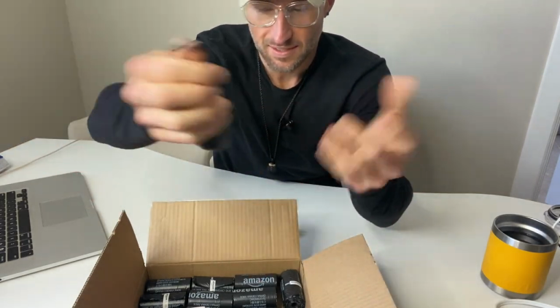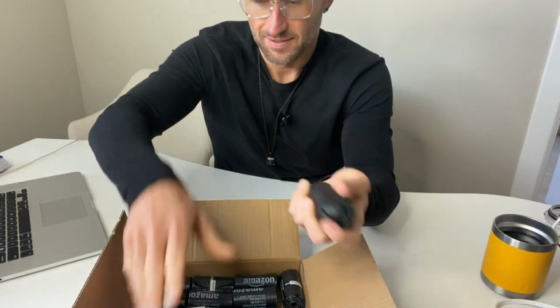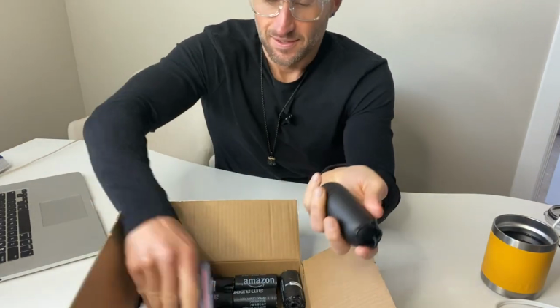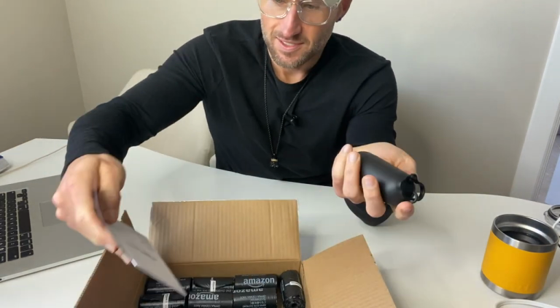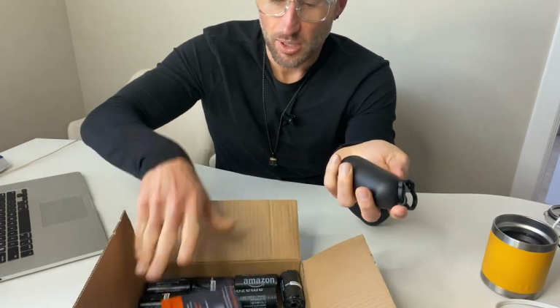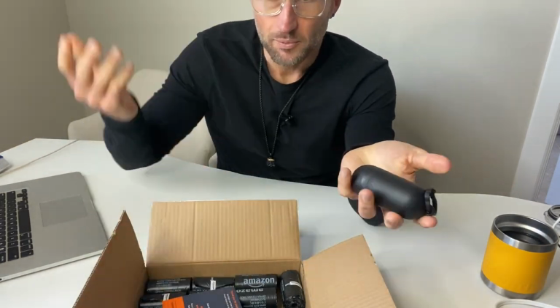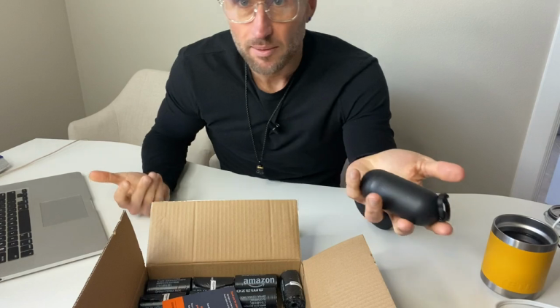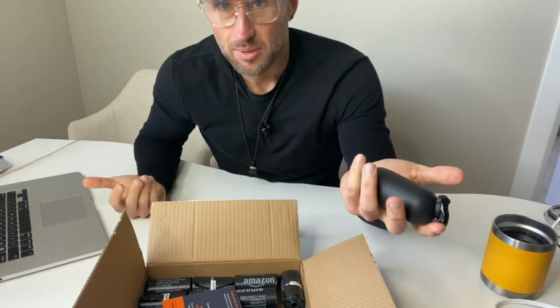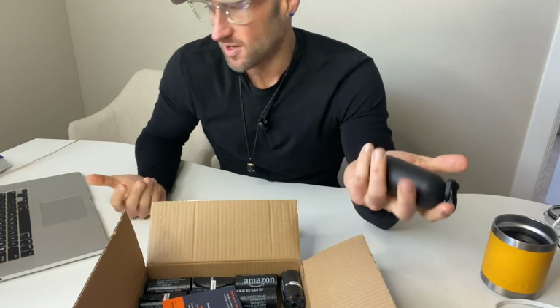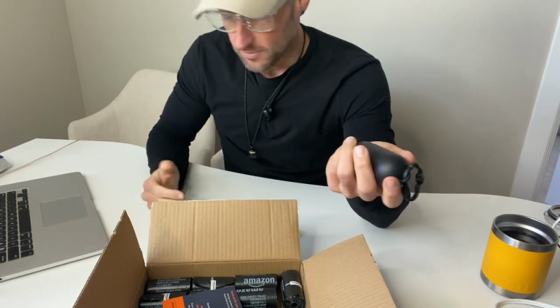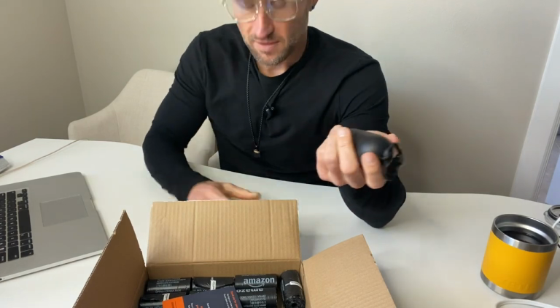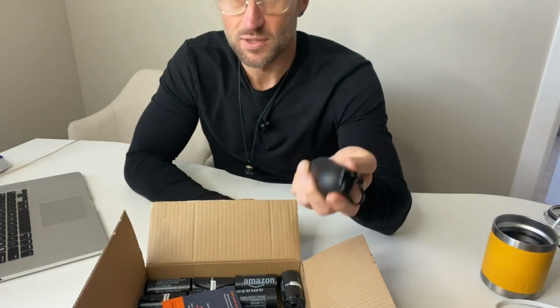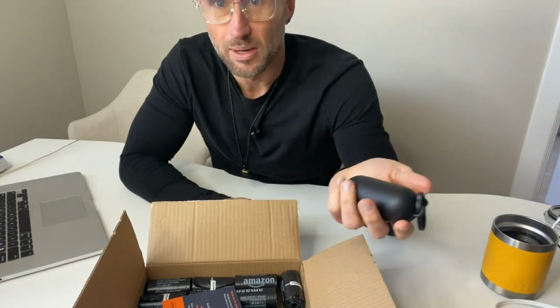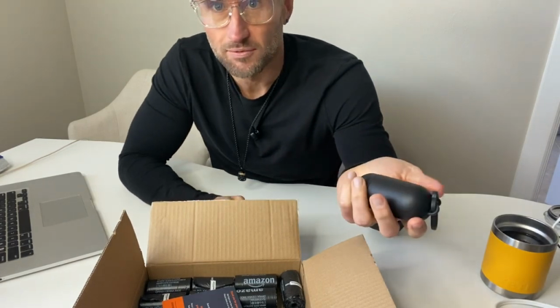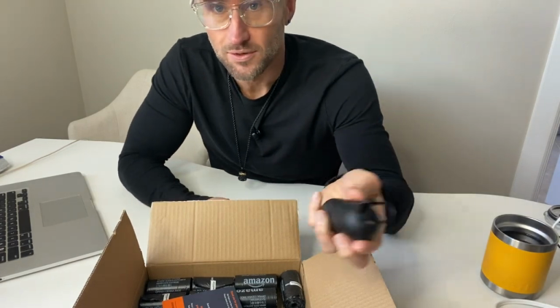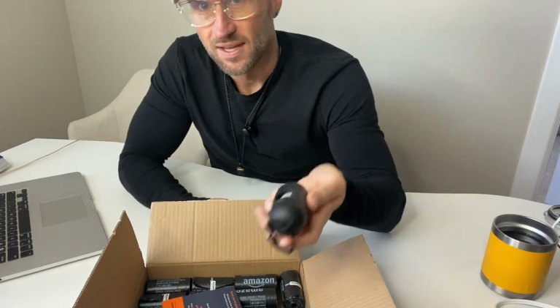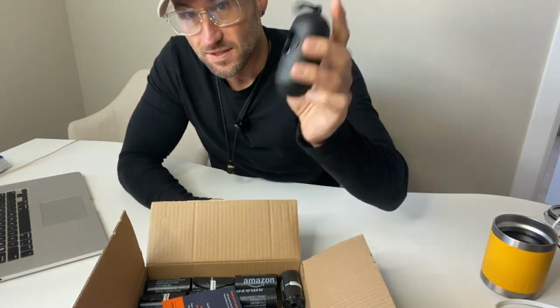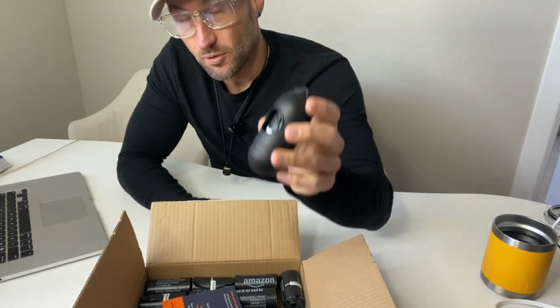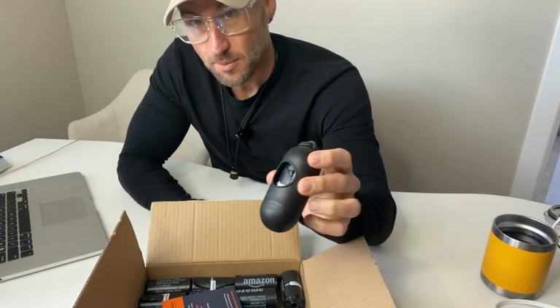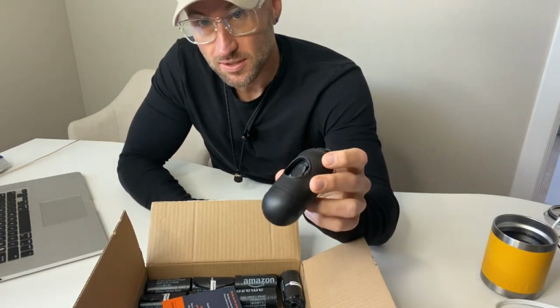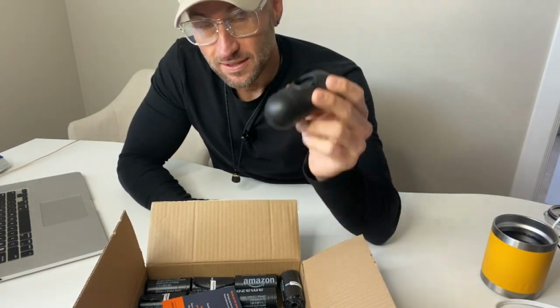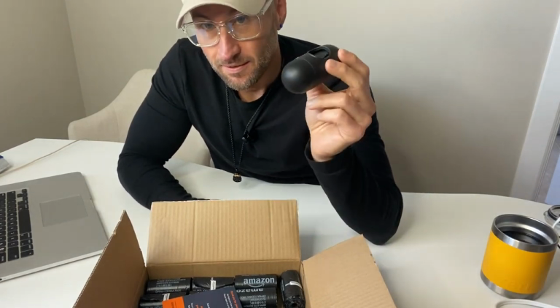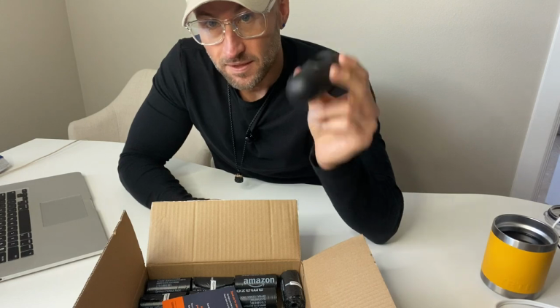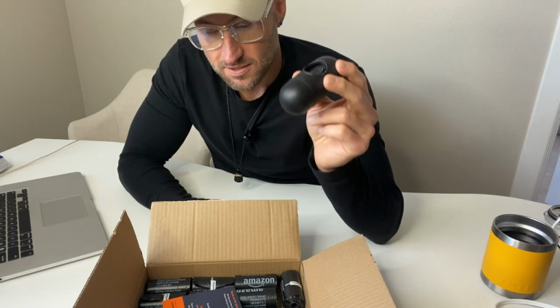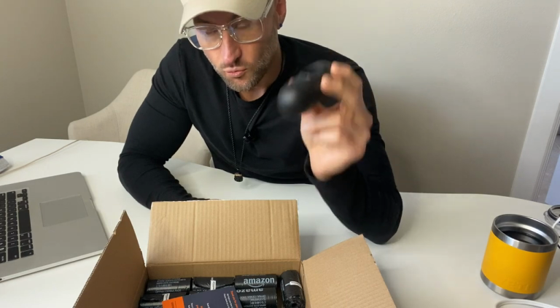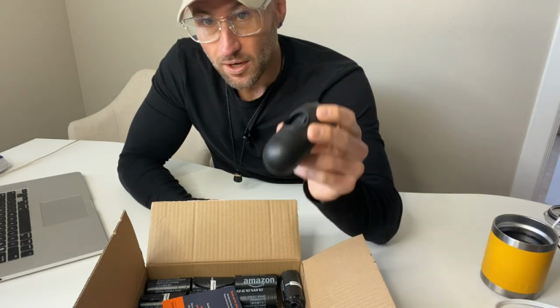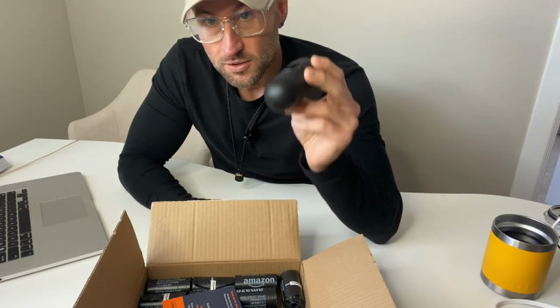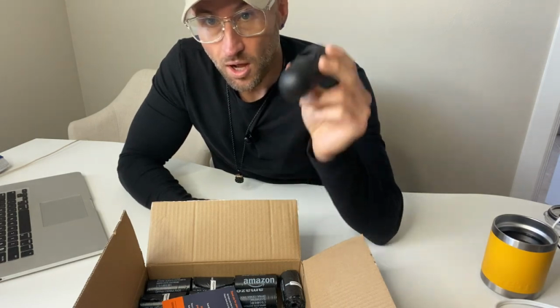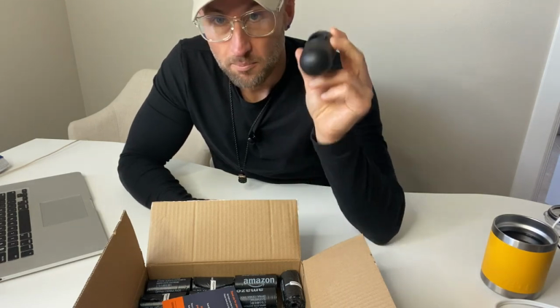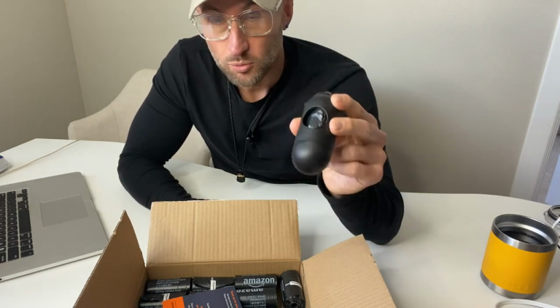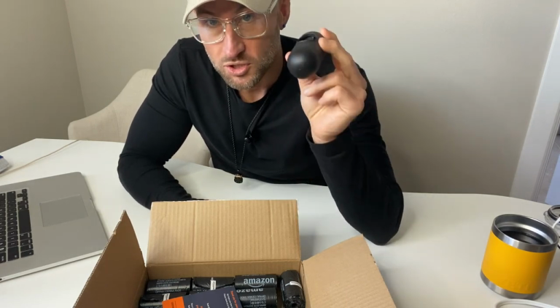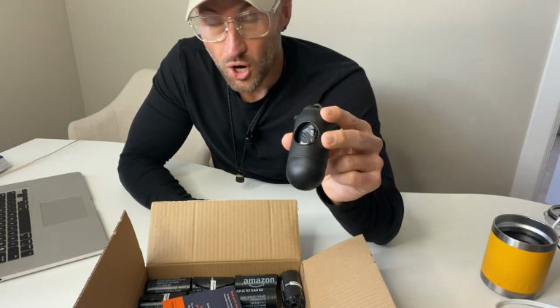It's a no-brainer — whenever Amazon Basics comes out with something they always do it better than everyone else. This is no exception. This is where your dog's poop should go.